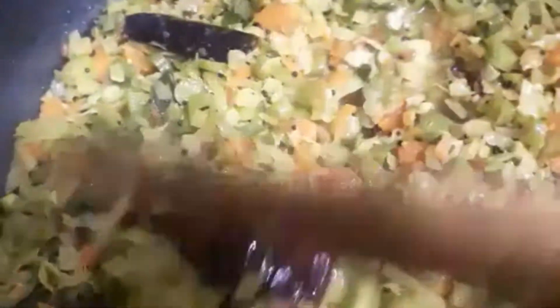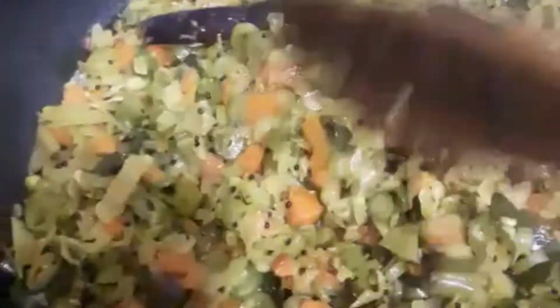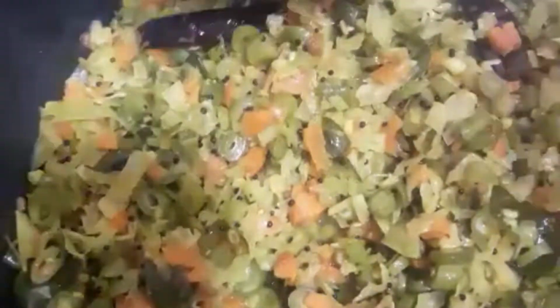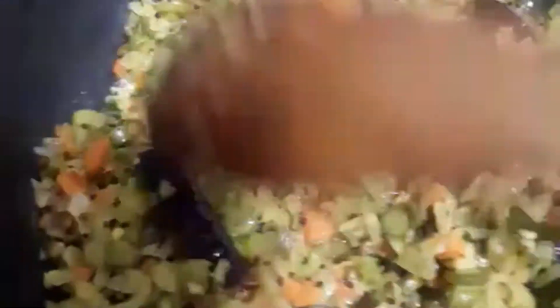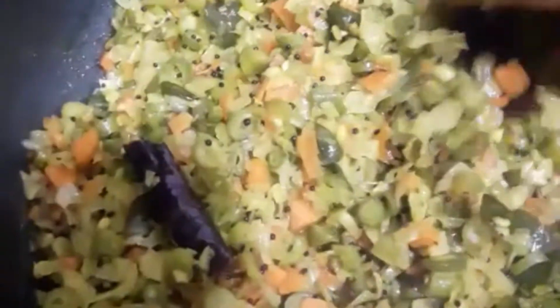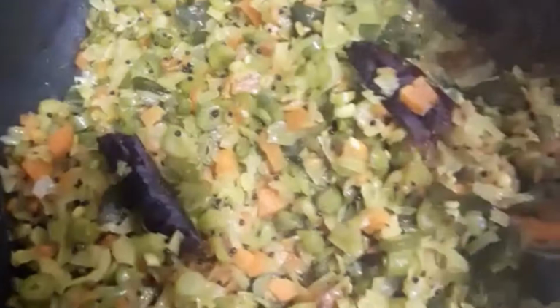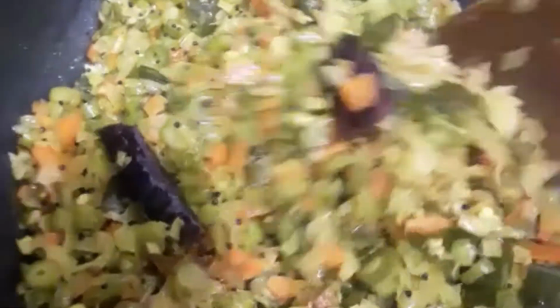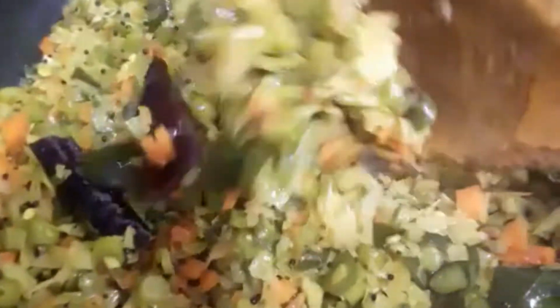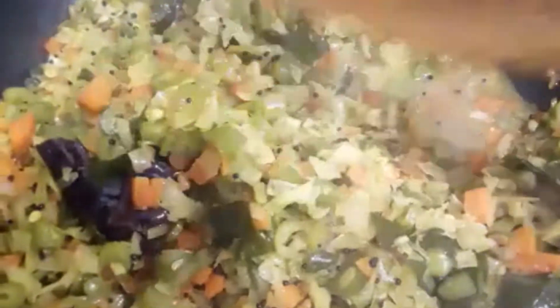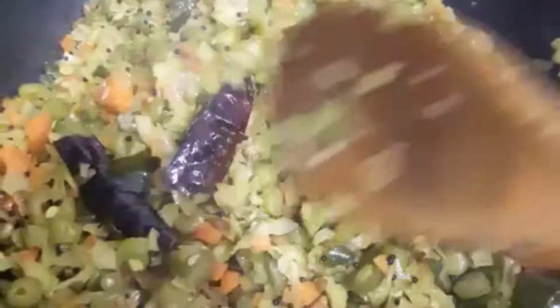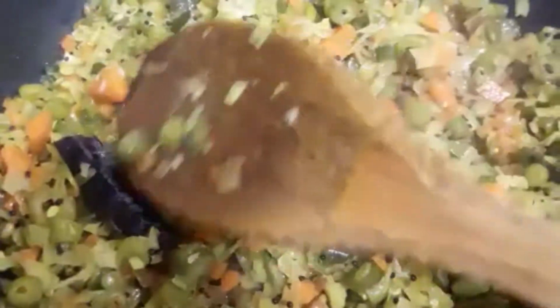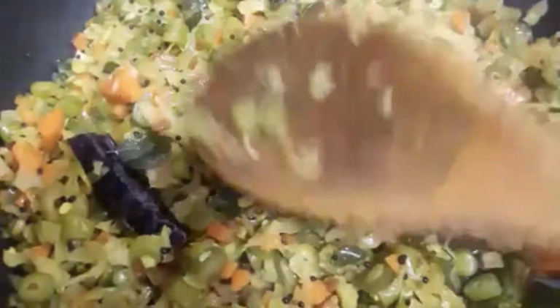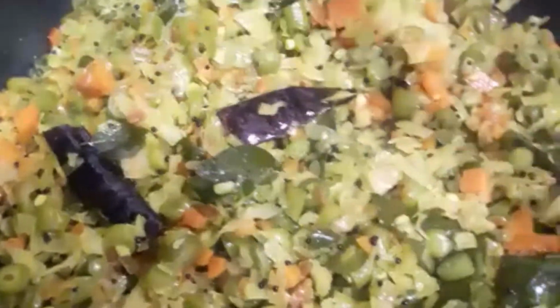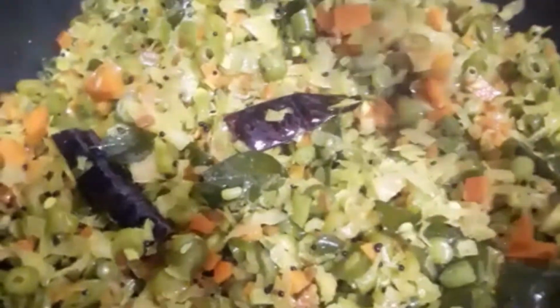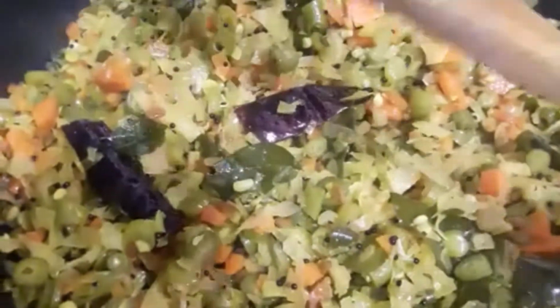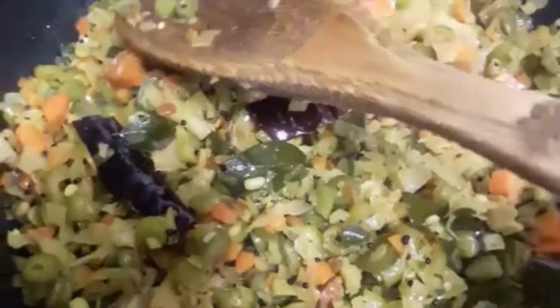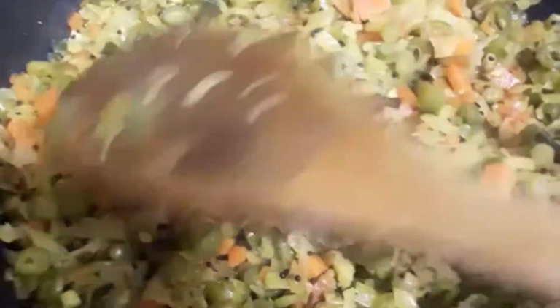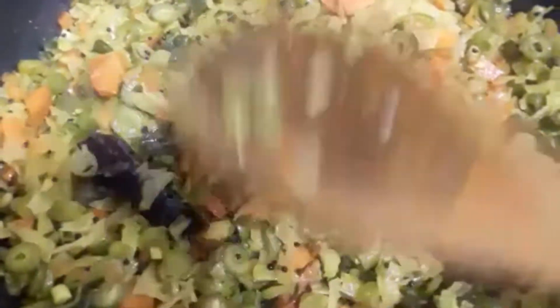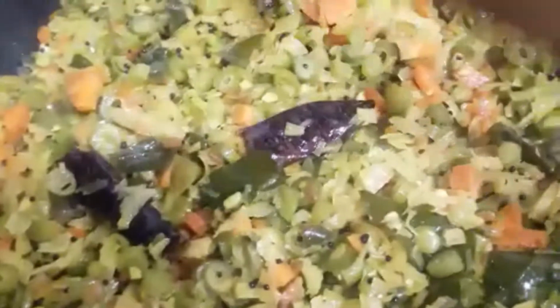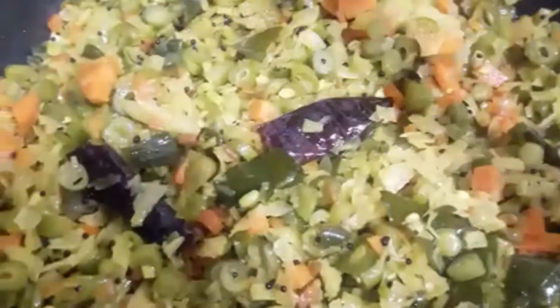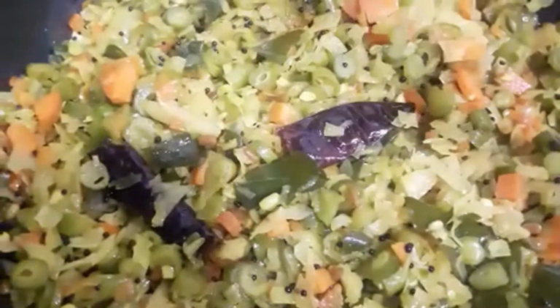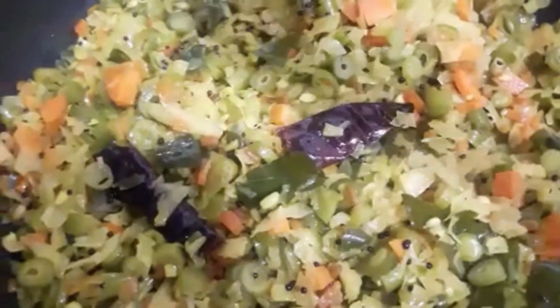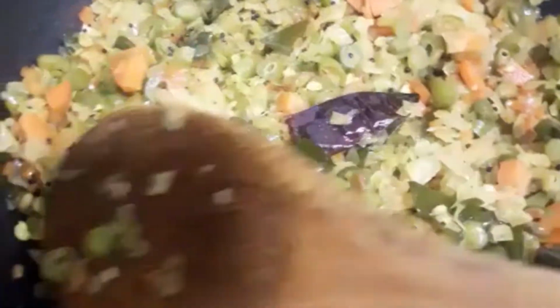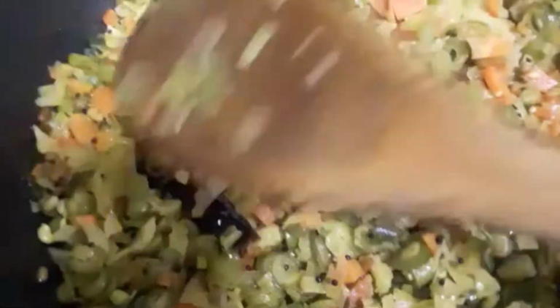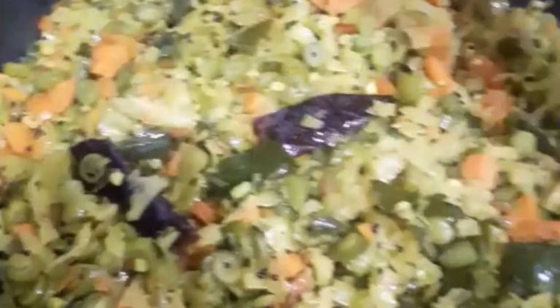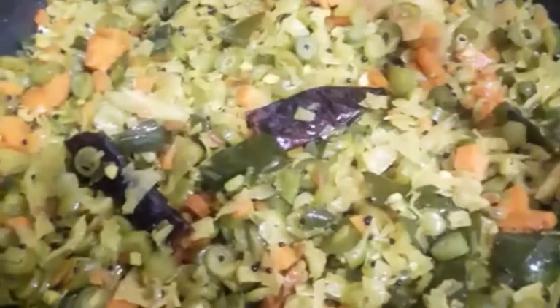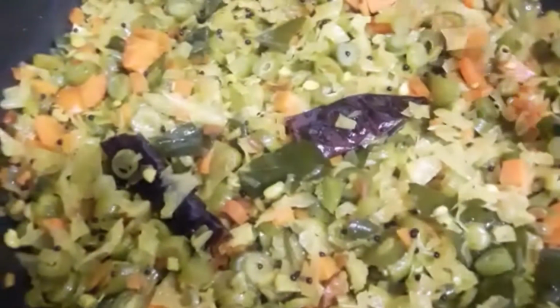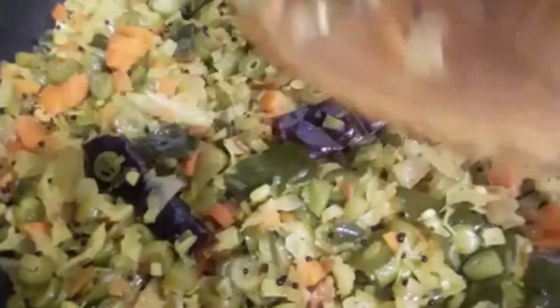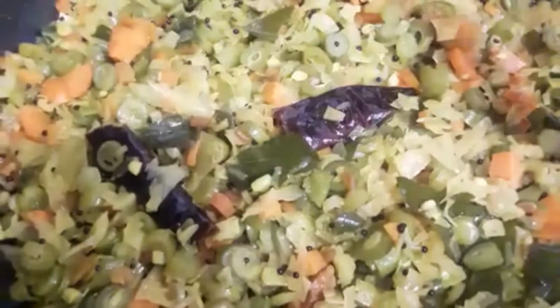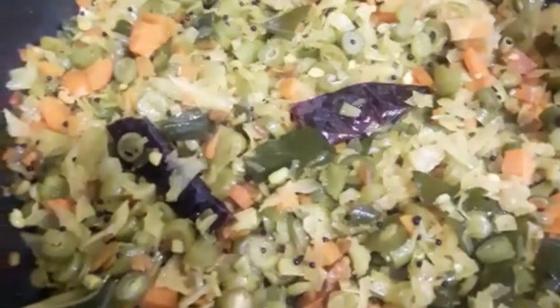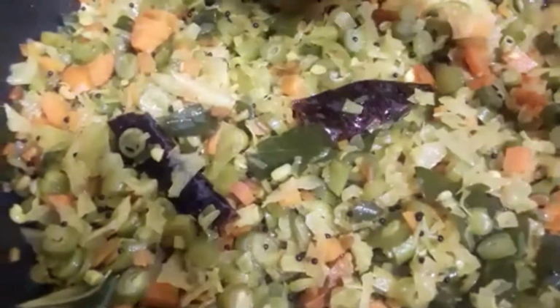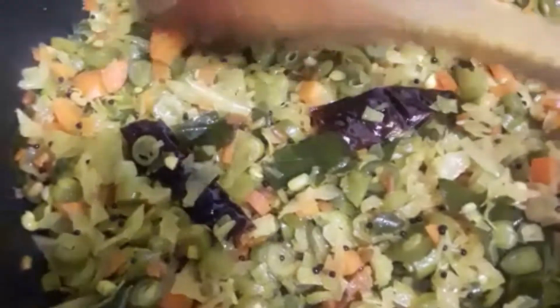As you can see, the vegetables are almost cooked. At this stage, if you want, you can also add moong dal to make it even more healthy.